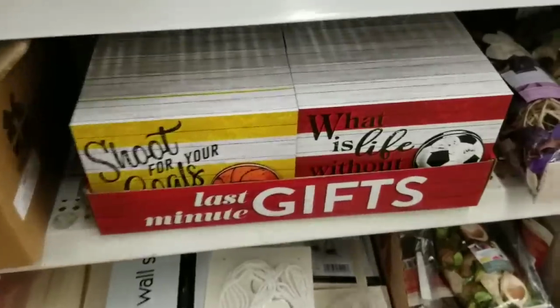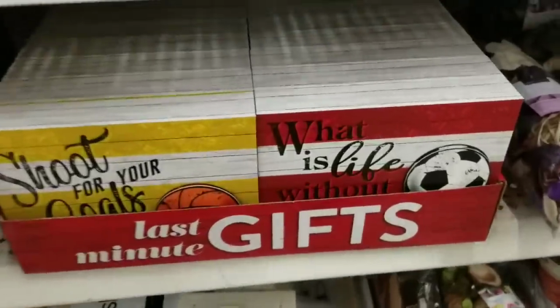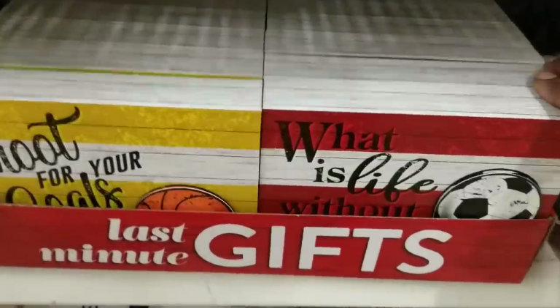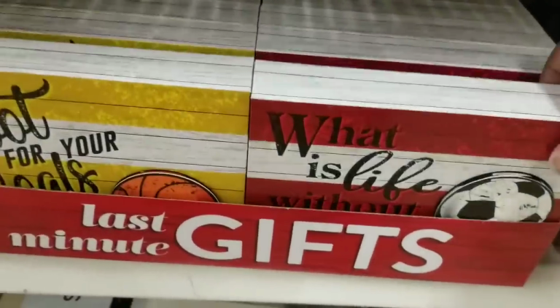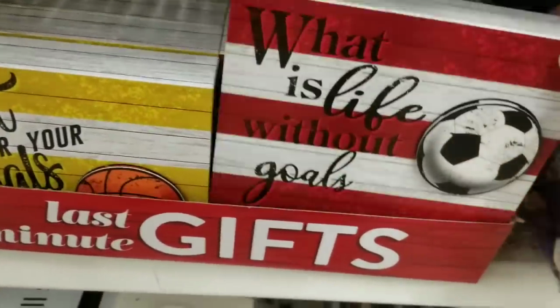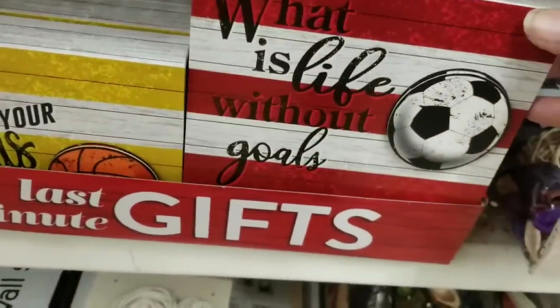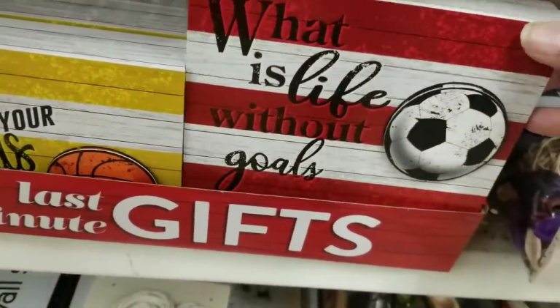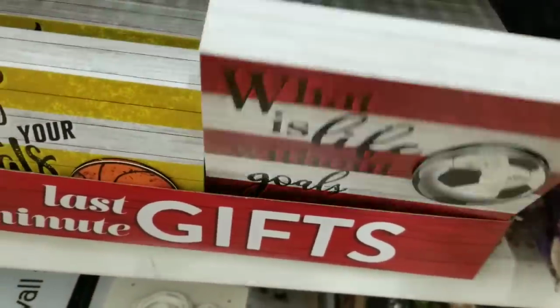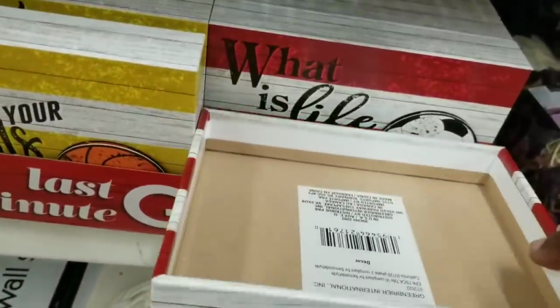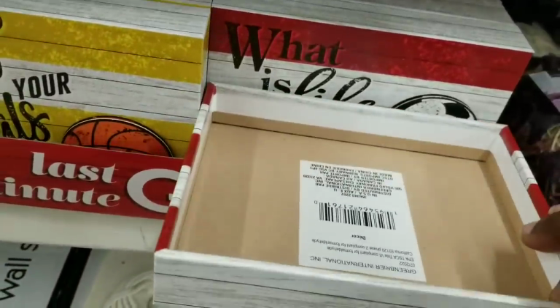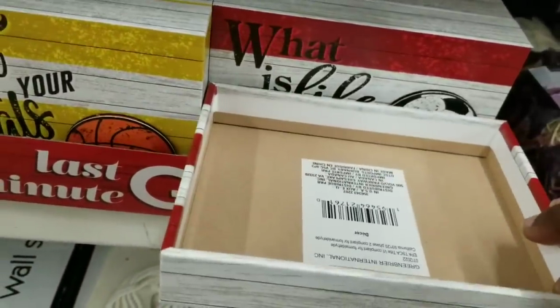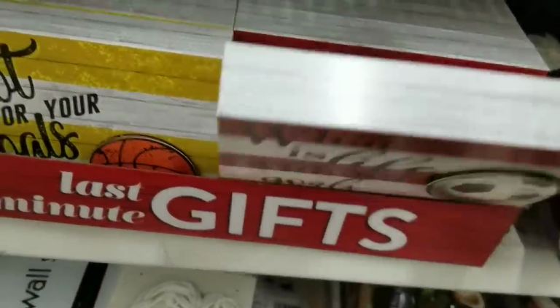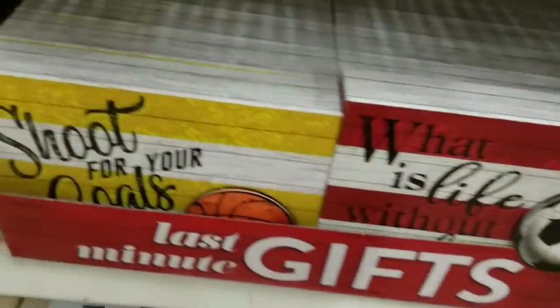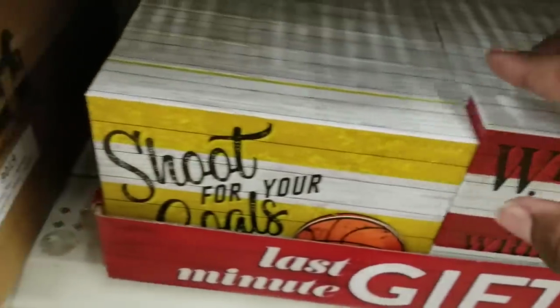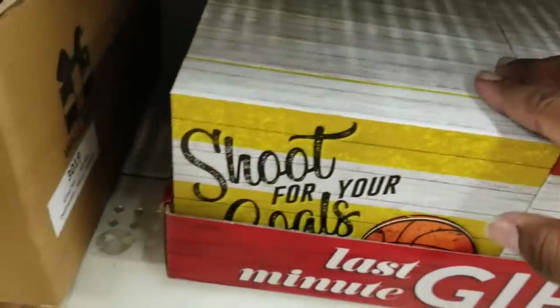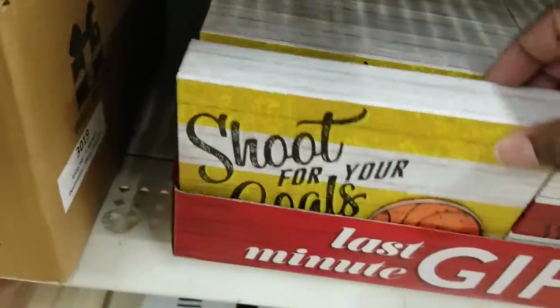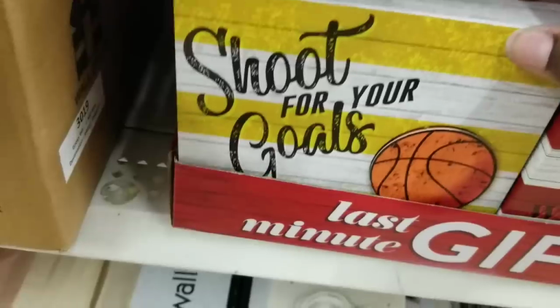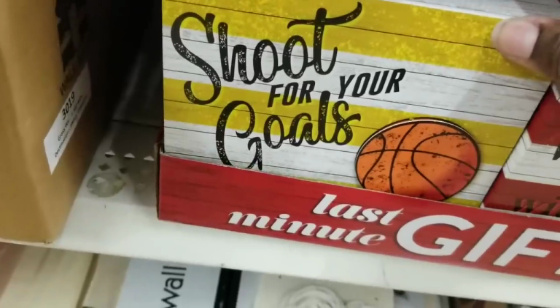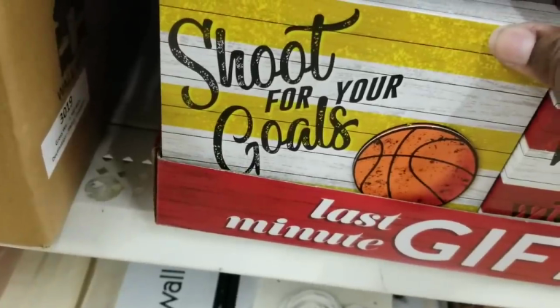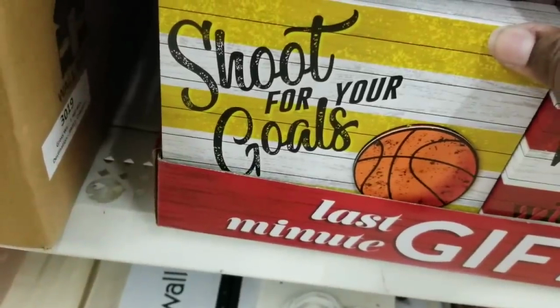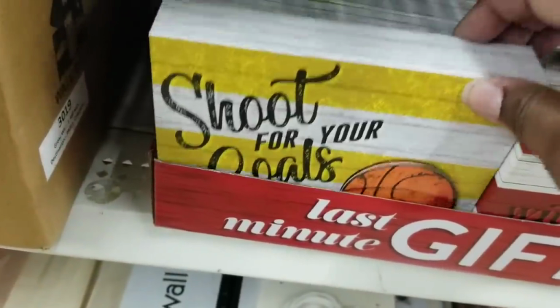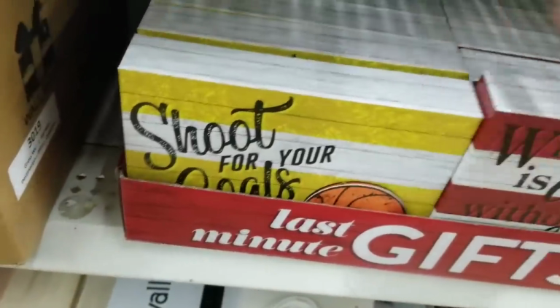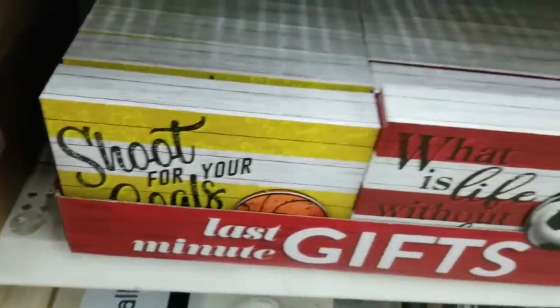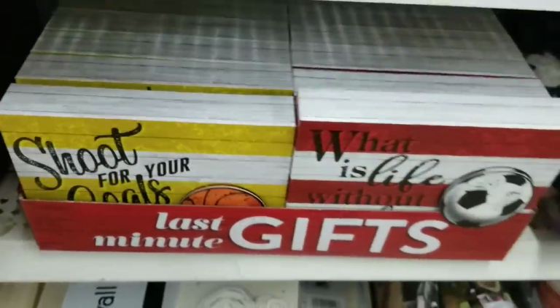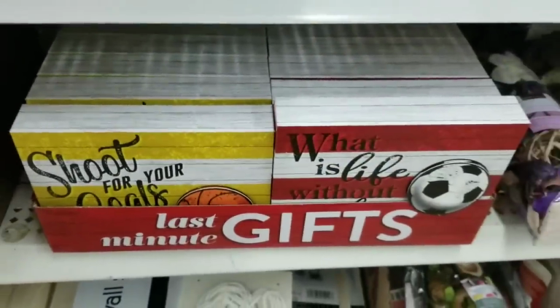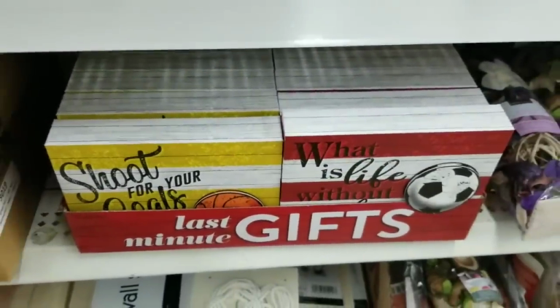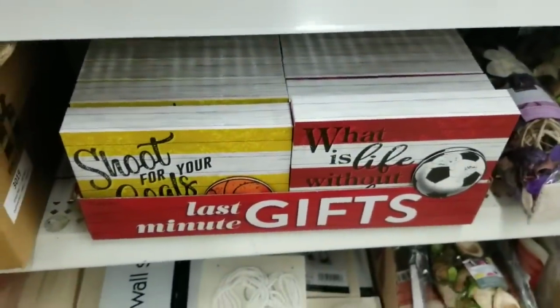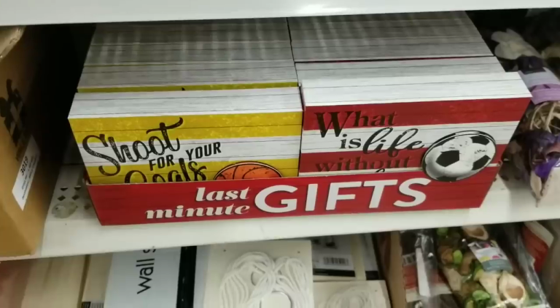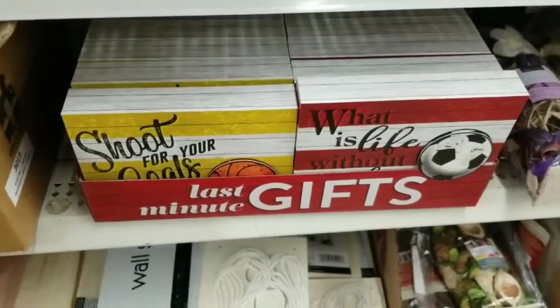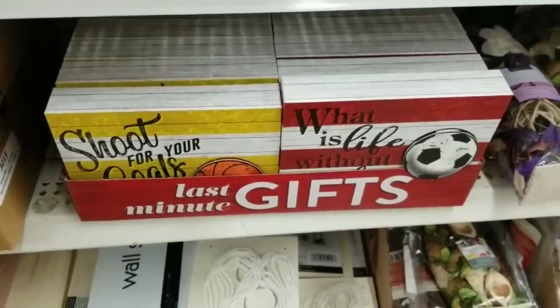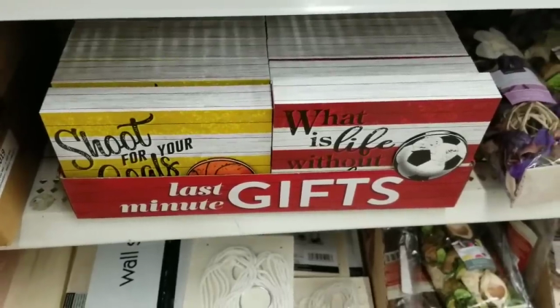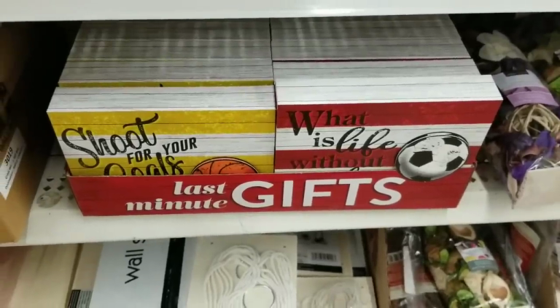These little gift boxes are out again — the little gift boxes with little signs that have different sayings and motivational things. They have 'Shoot for Your Goals' — this is so fun. Perfect for stocking stuffers and small gifts.